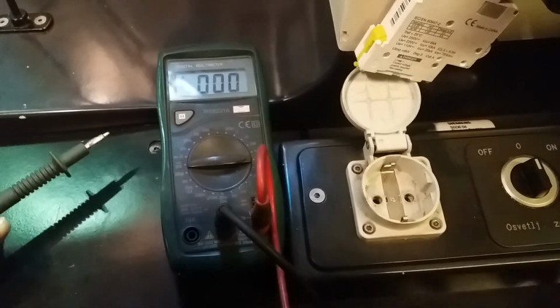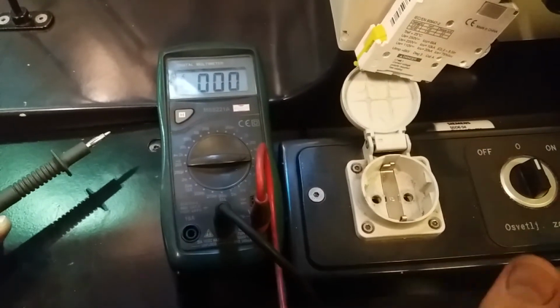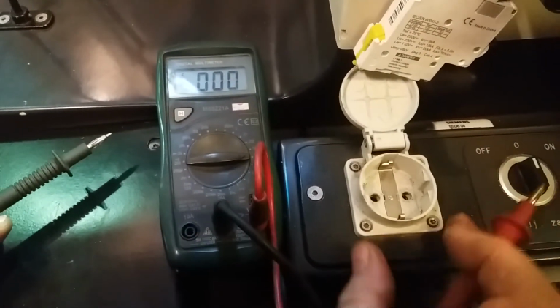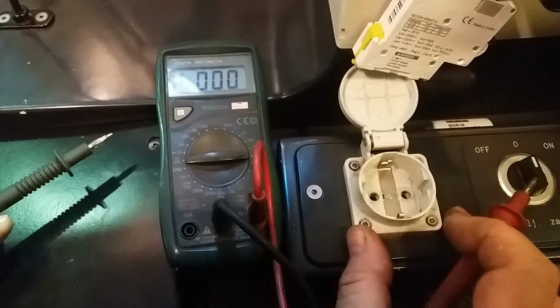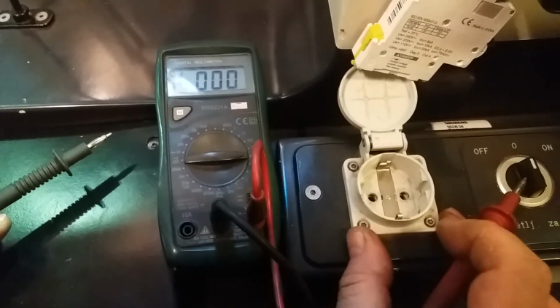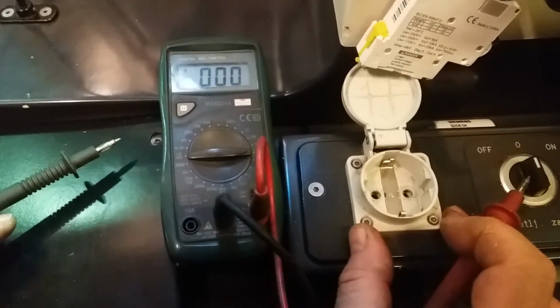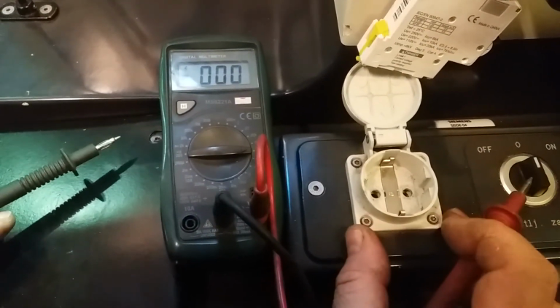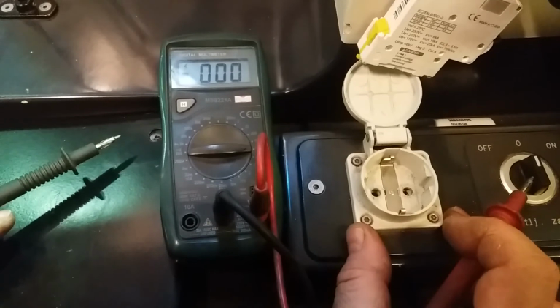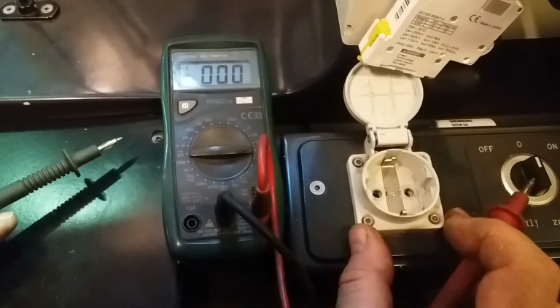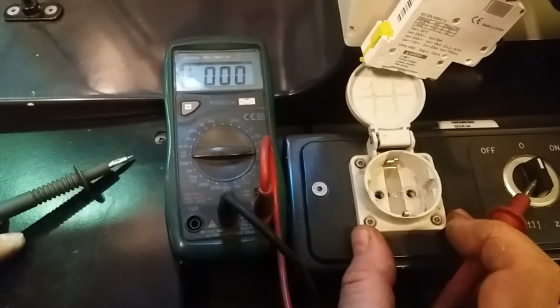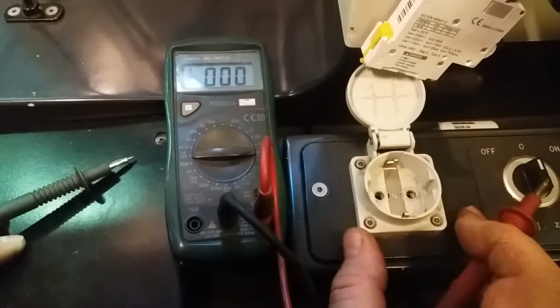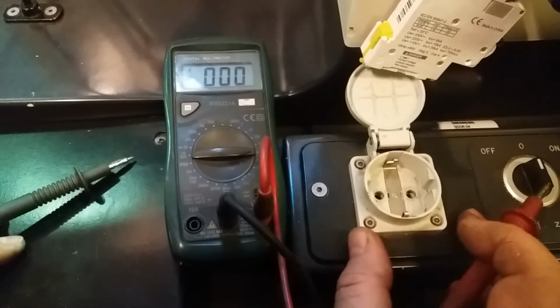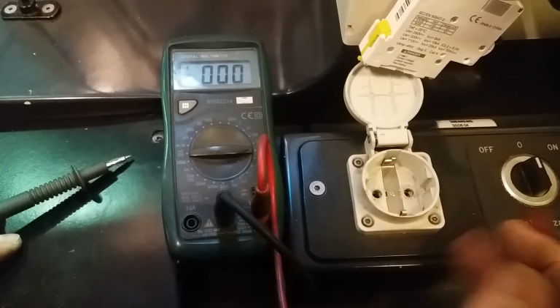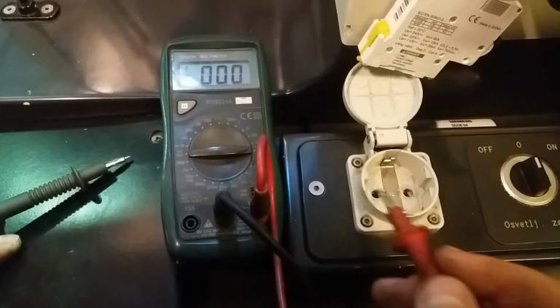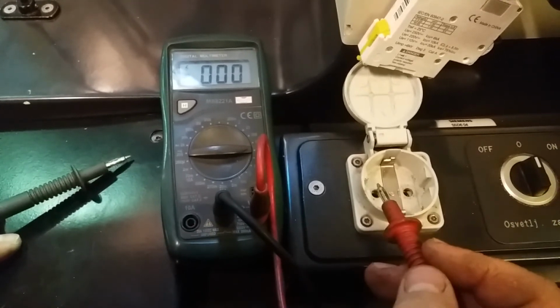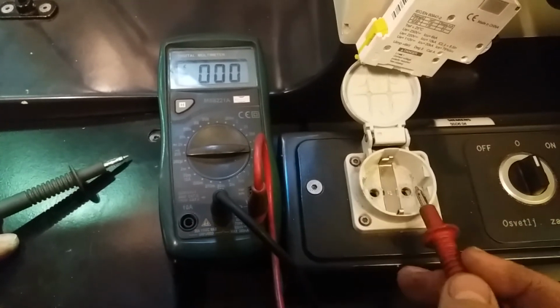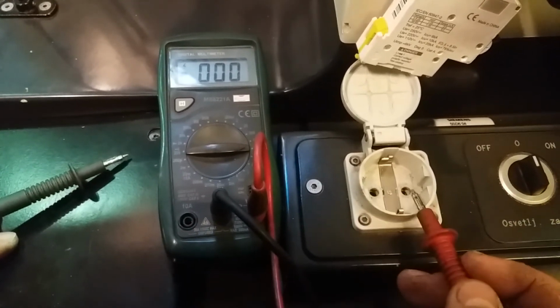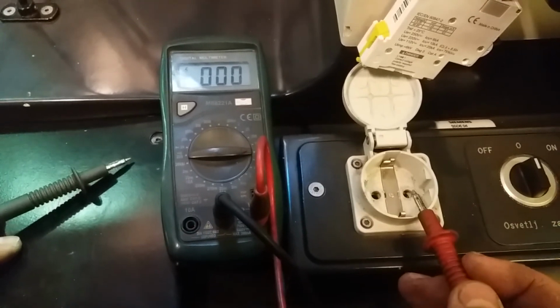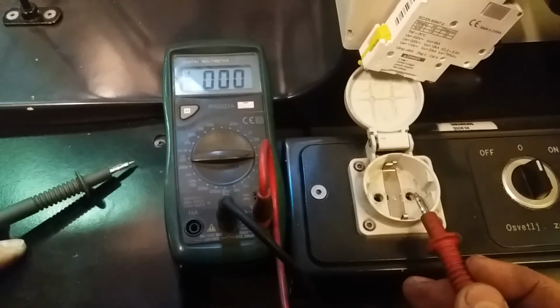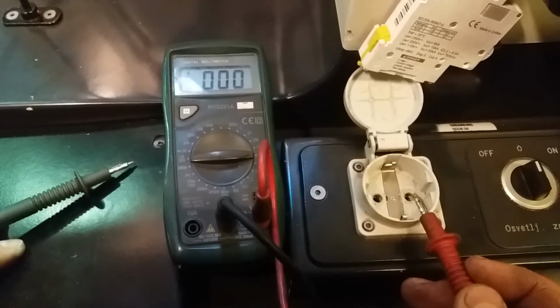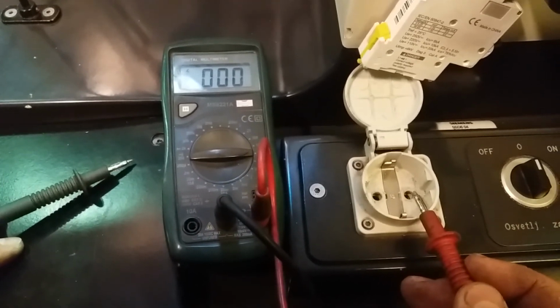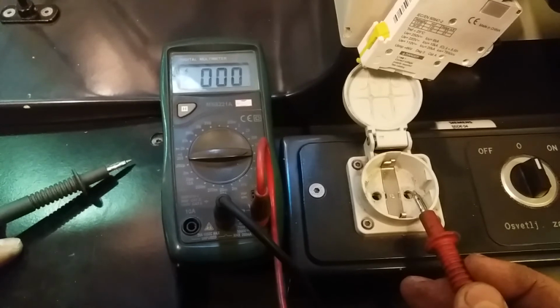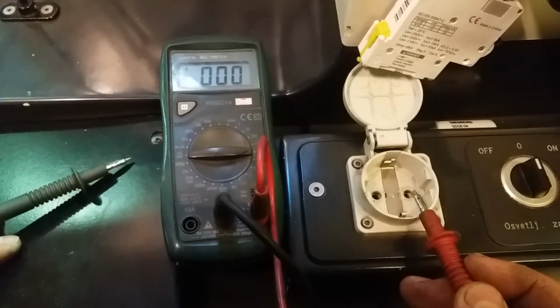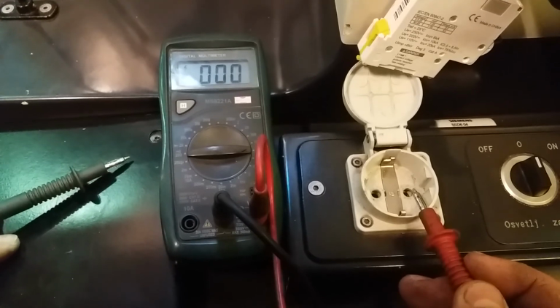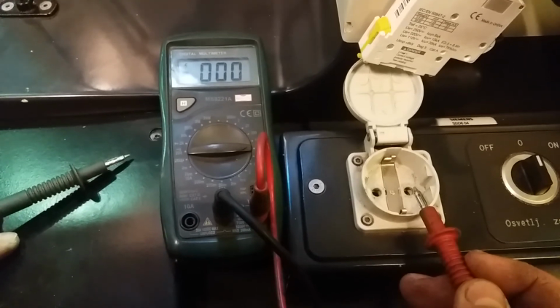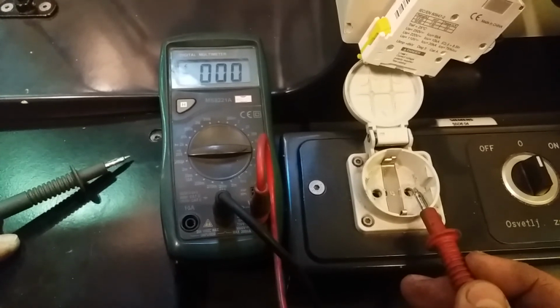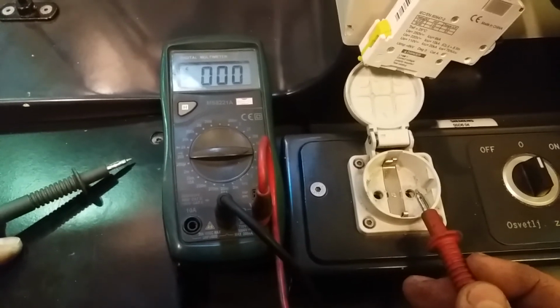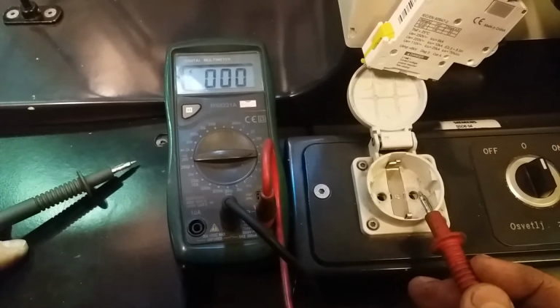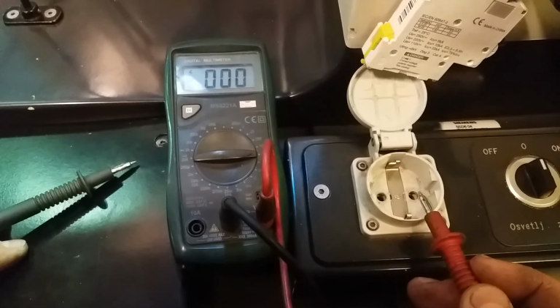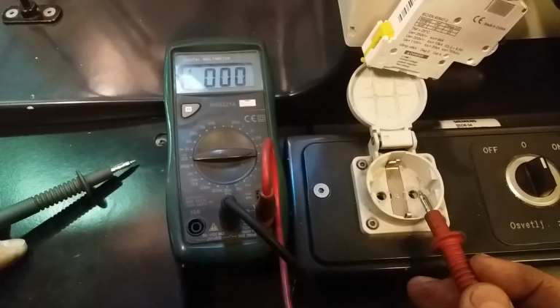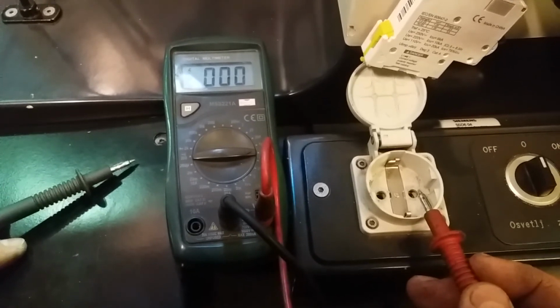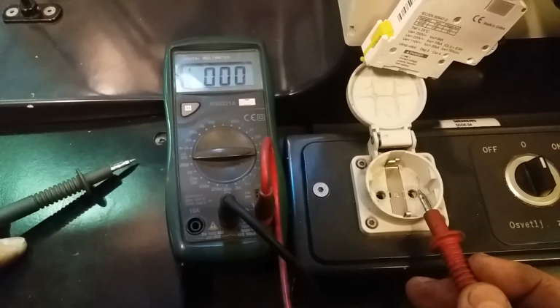If in your wall socket there is no voltage — zero between phase and null — the first thing you need to check is the fuse, but that is another story.